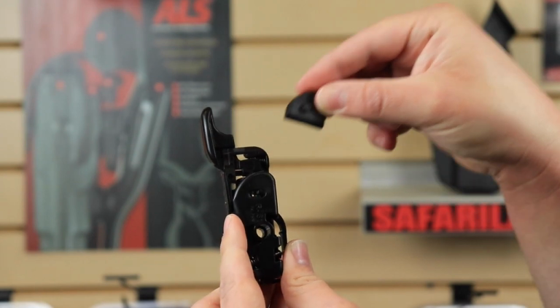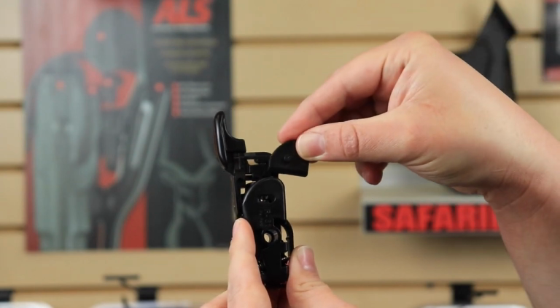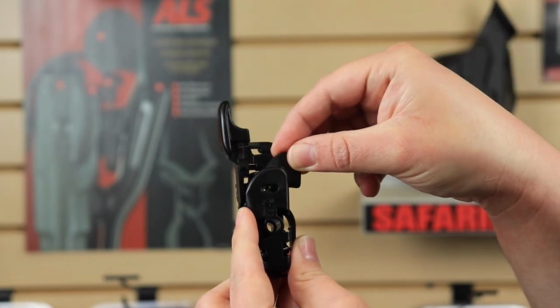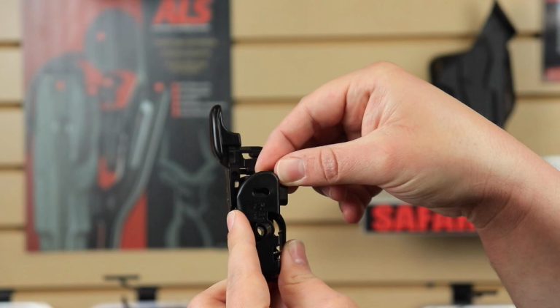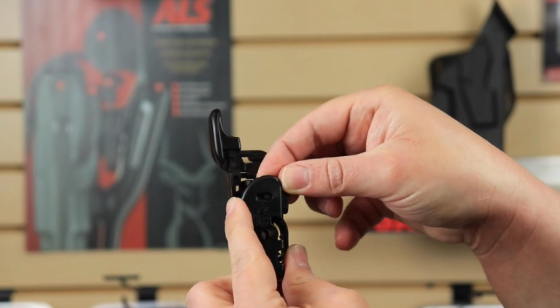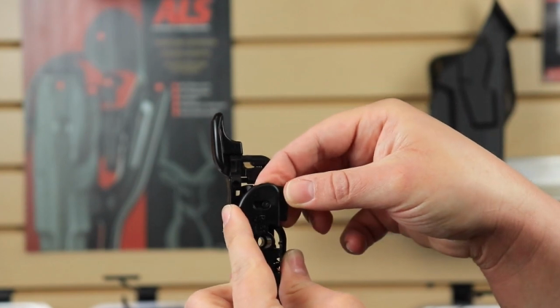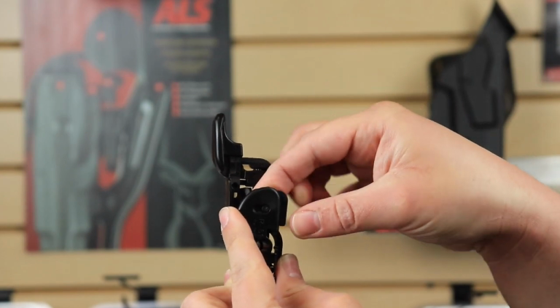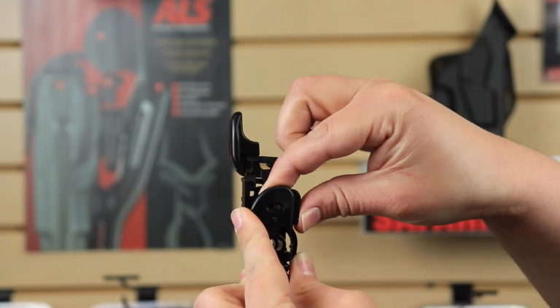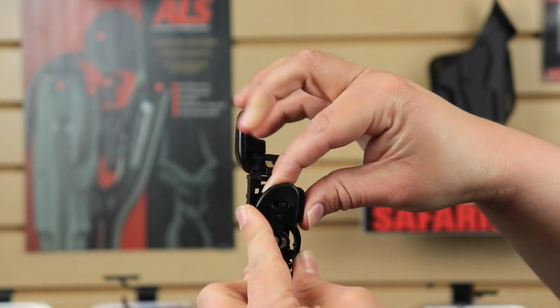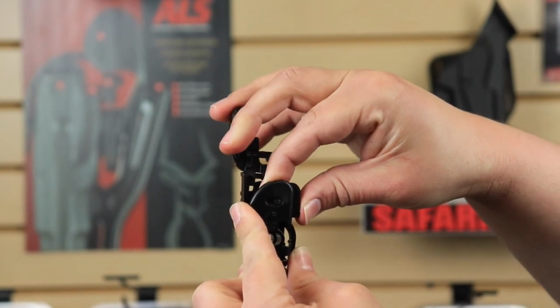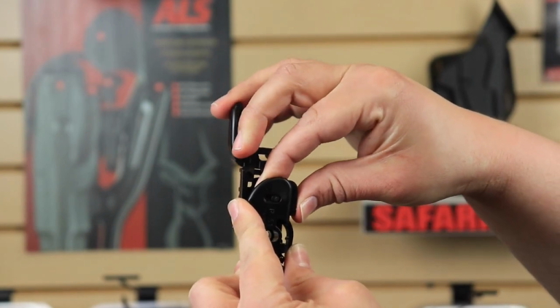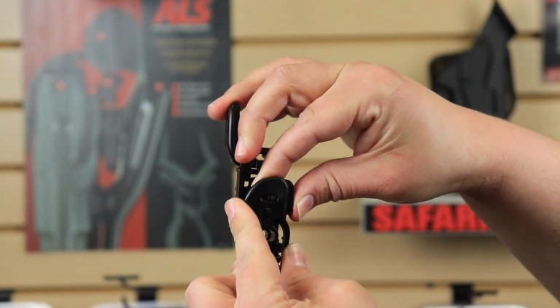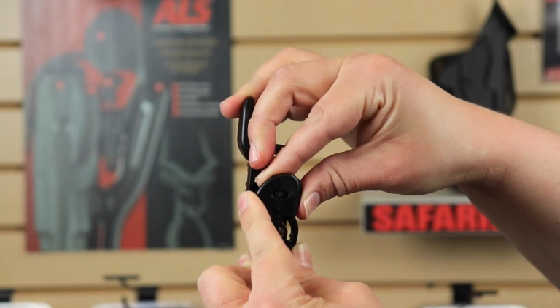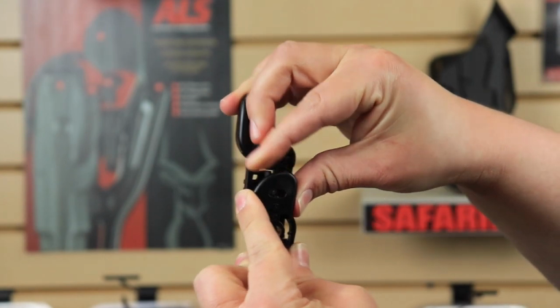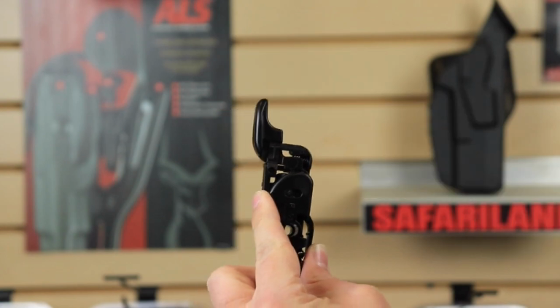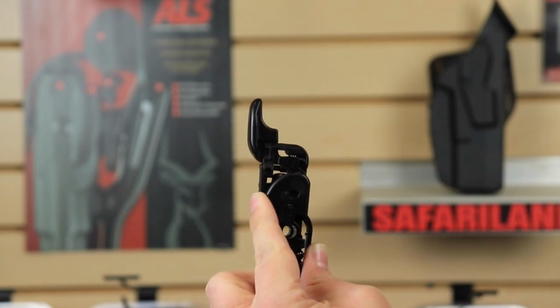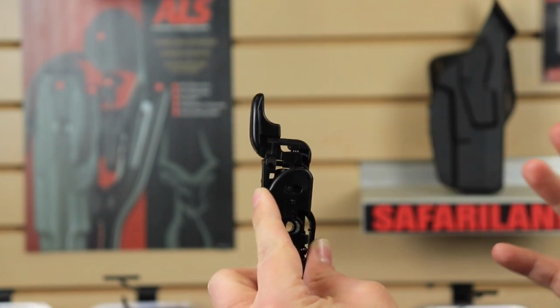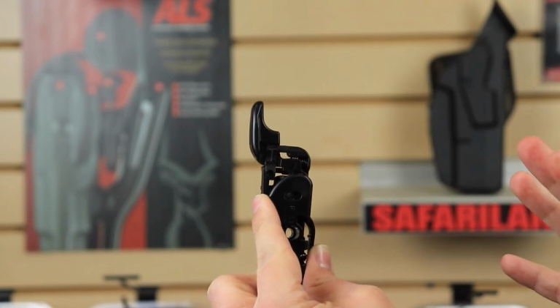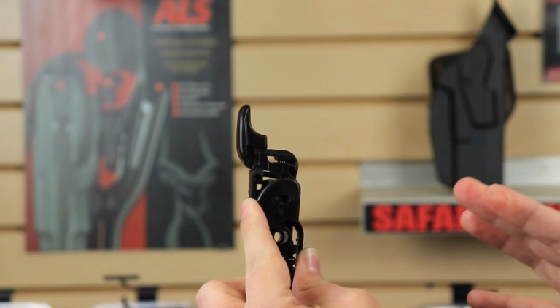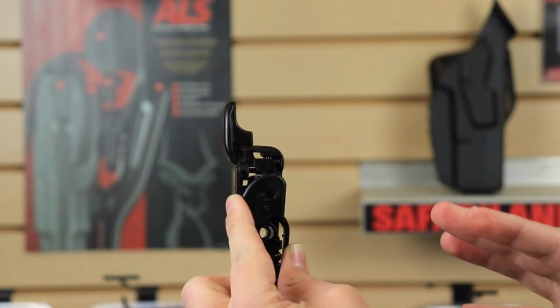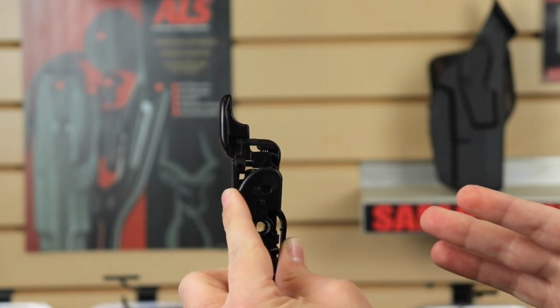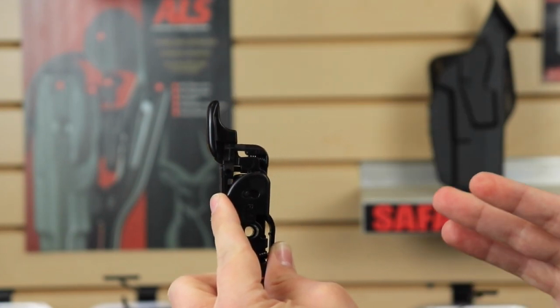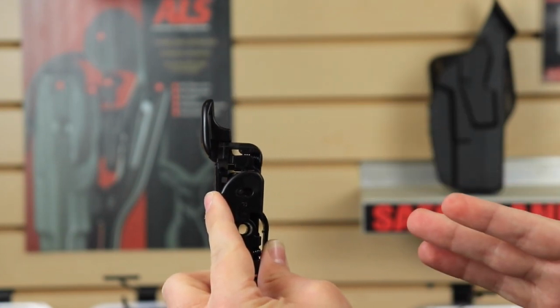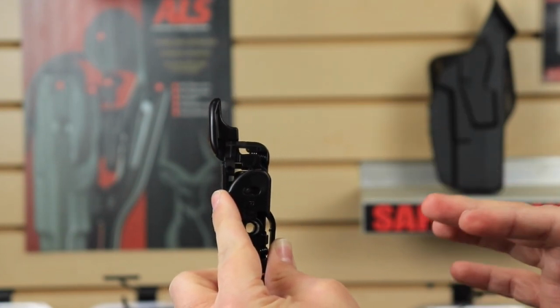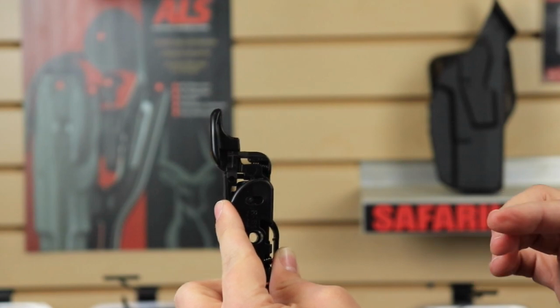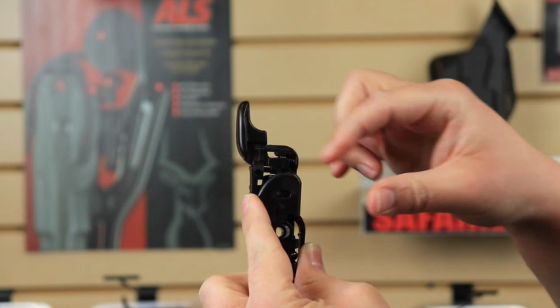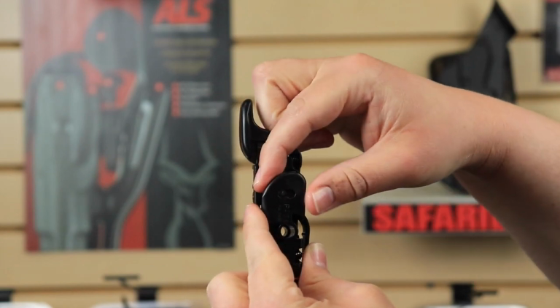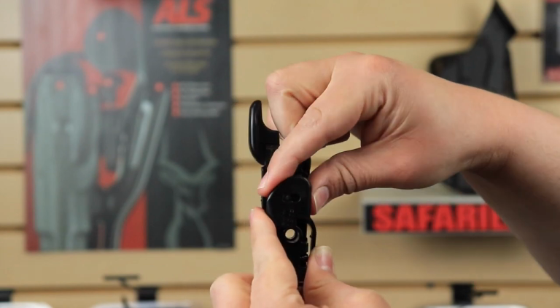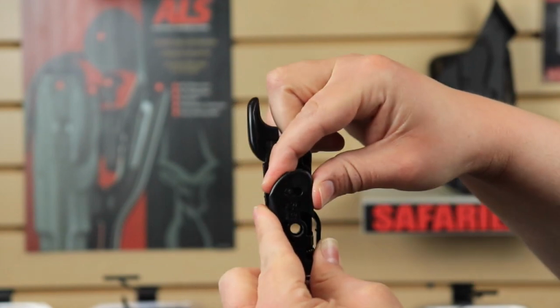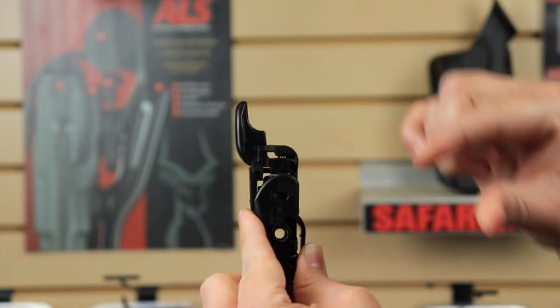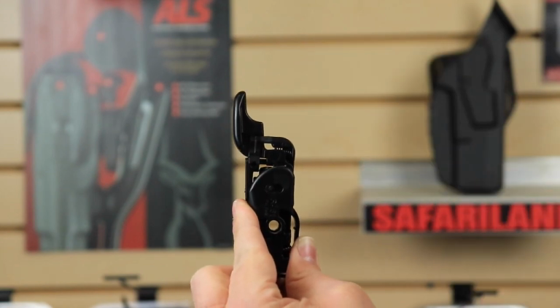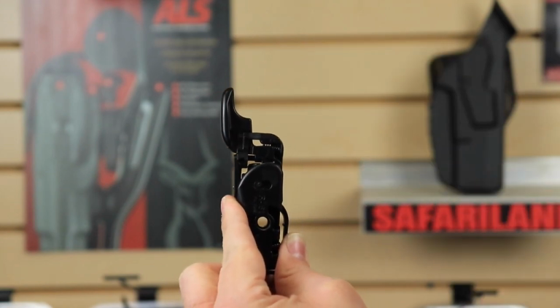So you'll take your shim, put it in, put the post into the notch, and then push it back to the rear. It's going to lock in — it's not going to really be audible. It's more of a tactile thing, so you feel that it's in there and it's not going anywhere.